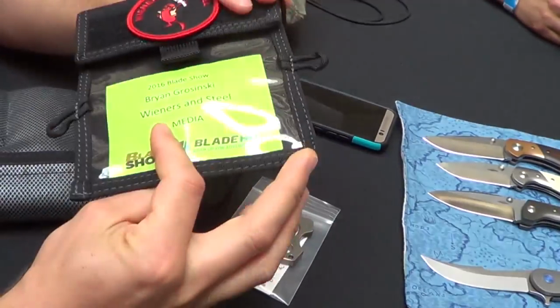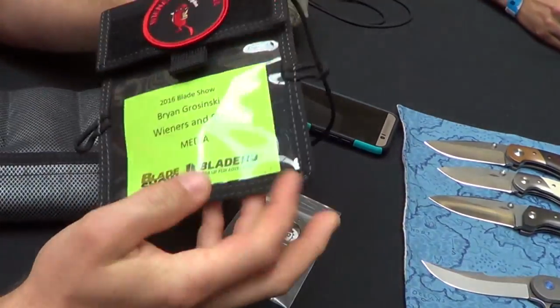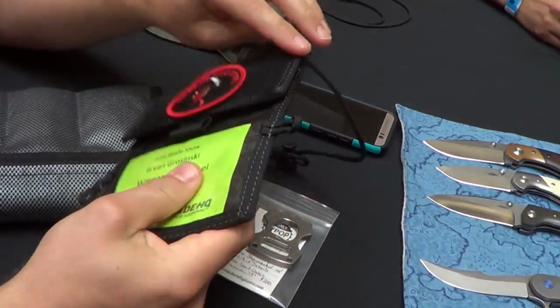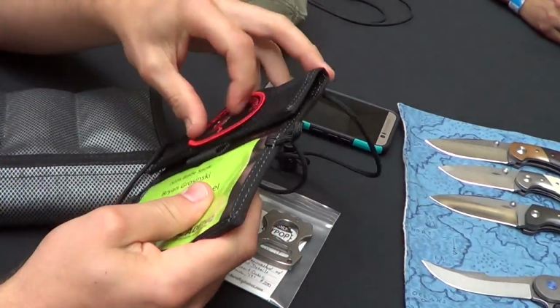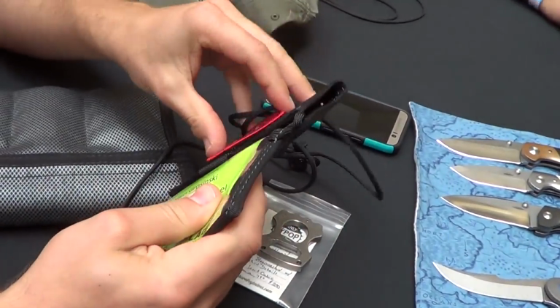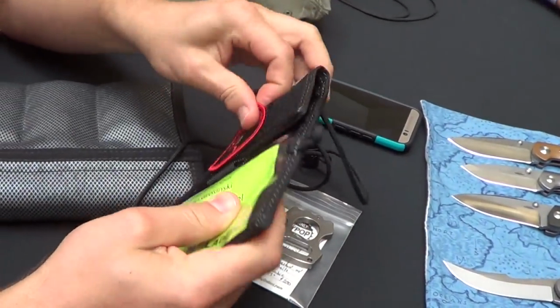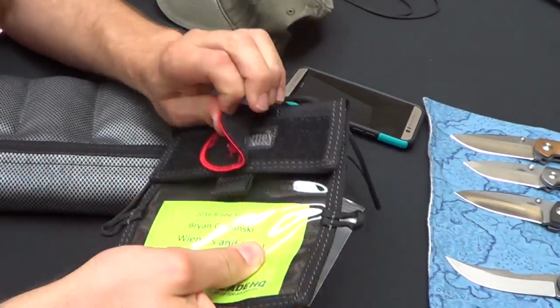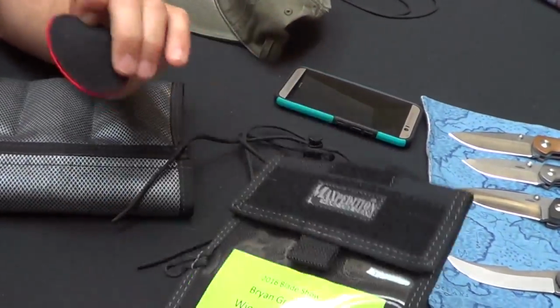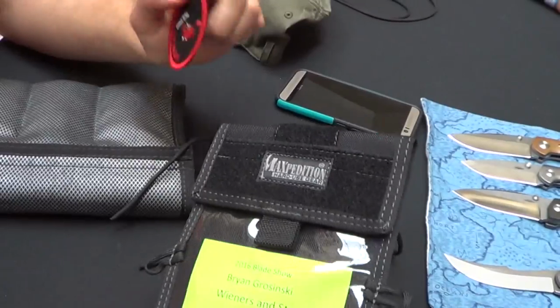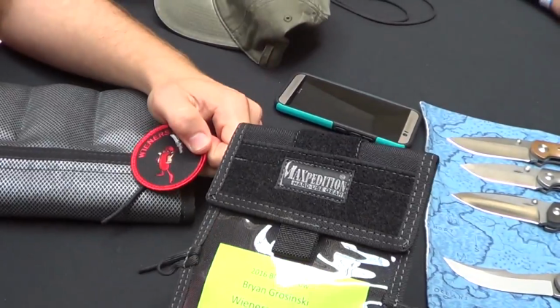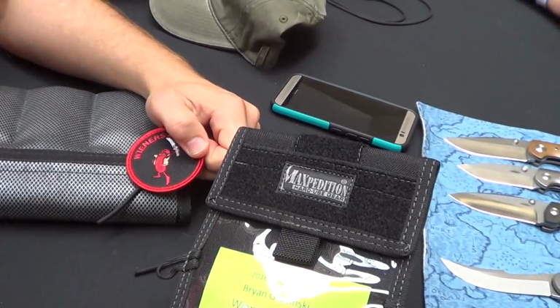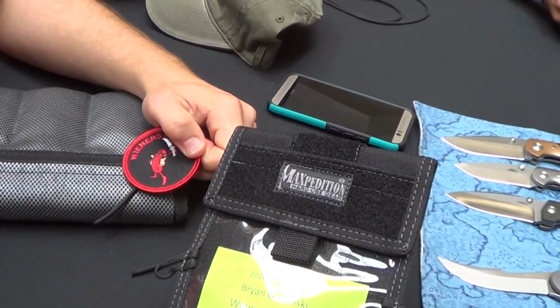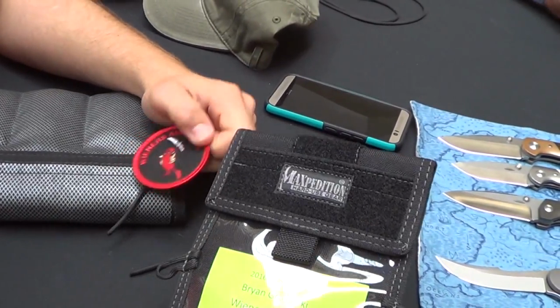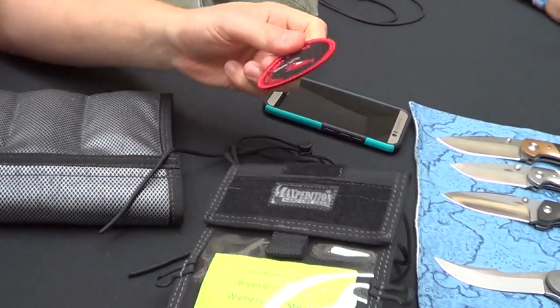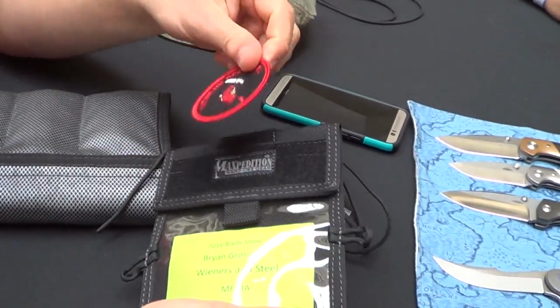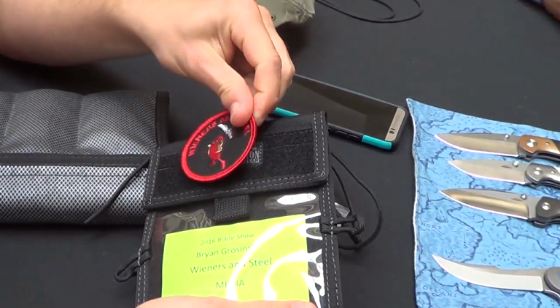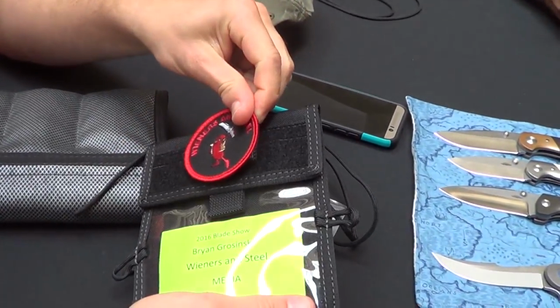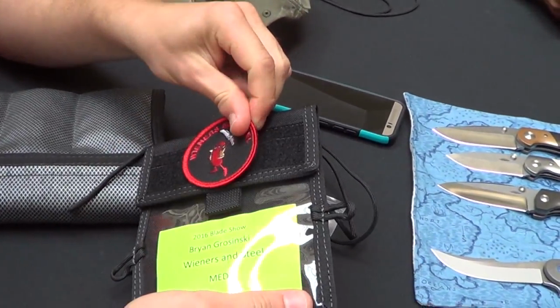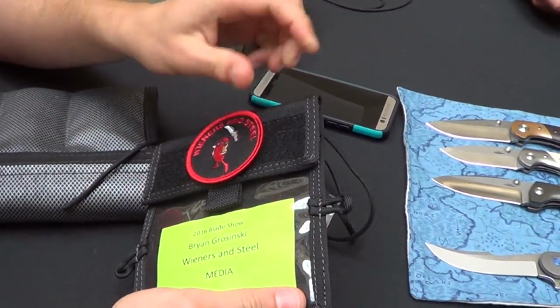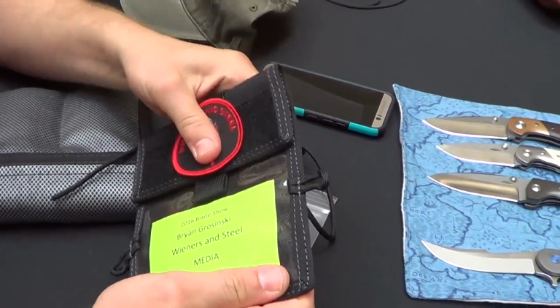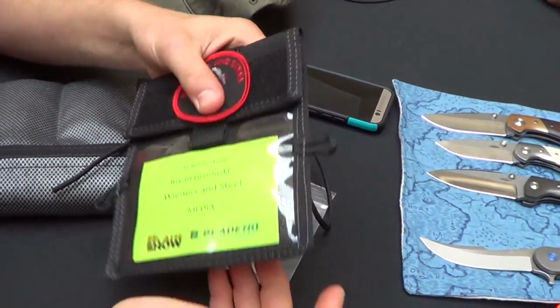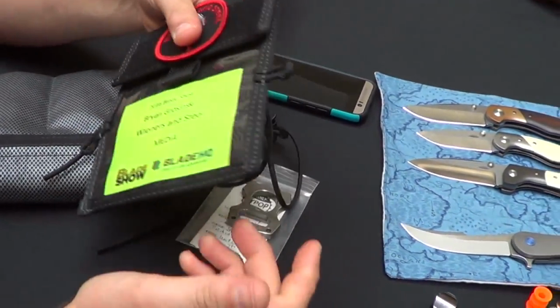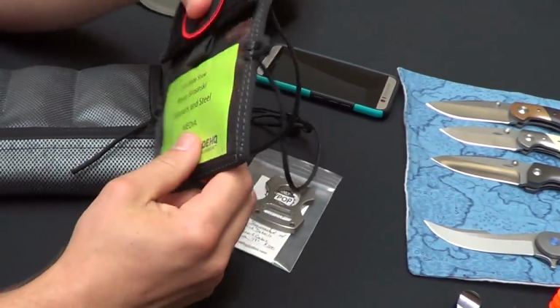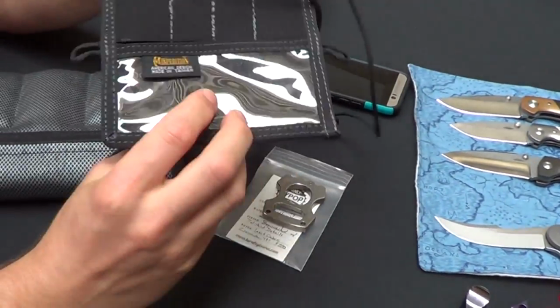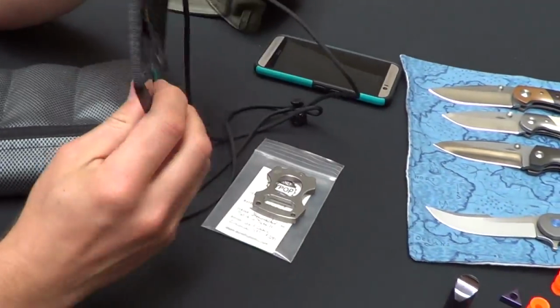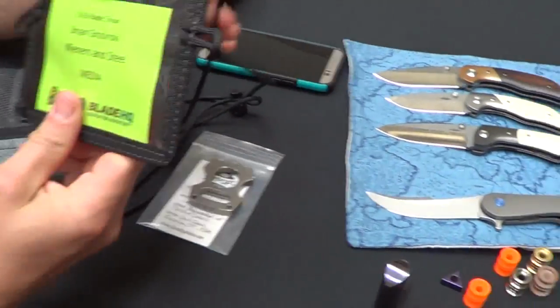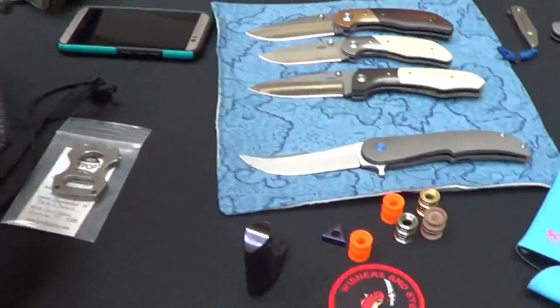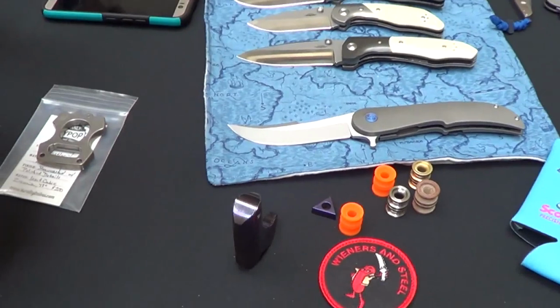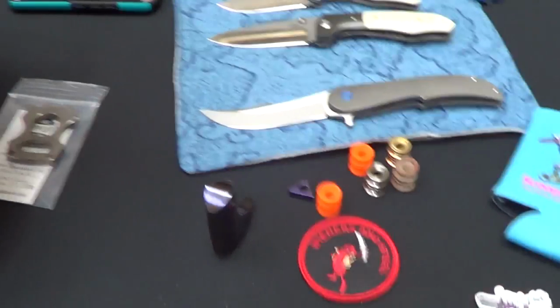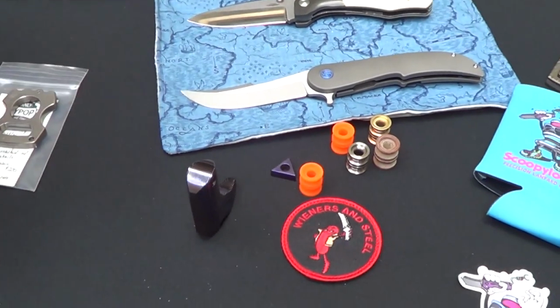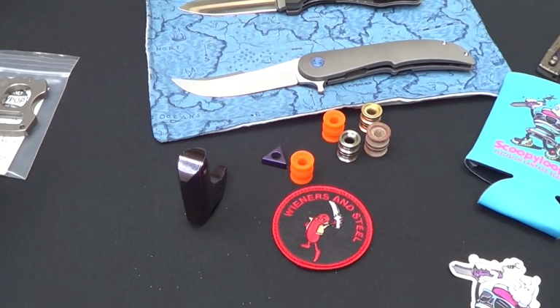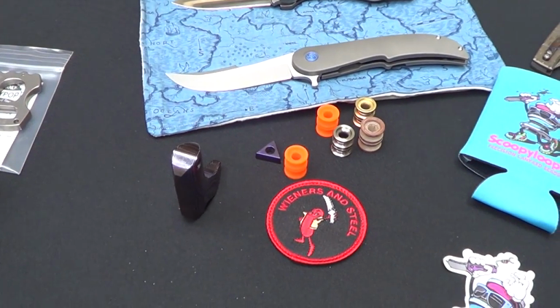20 bucks and some Maxpedition. I think it's very nice. It's got some nice velcro on it so you can put some patches and shit like that. What else did you get, Bandit?